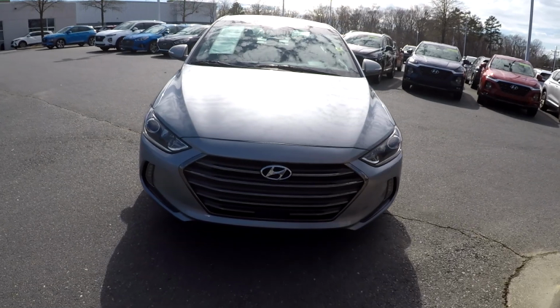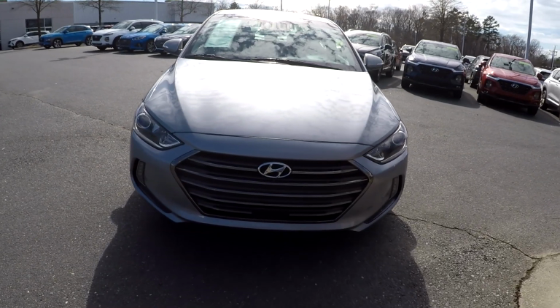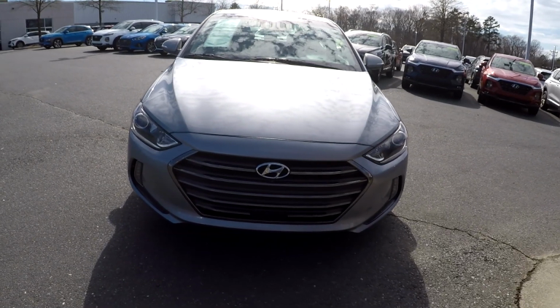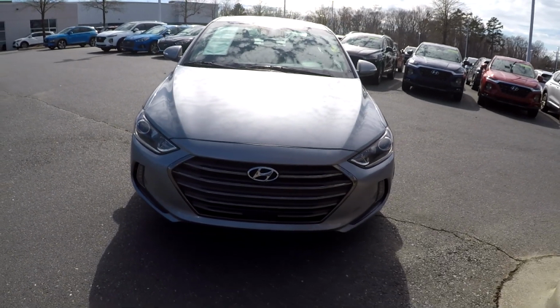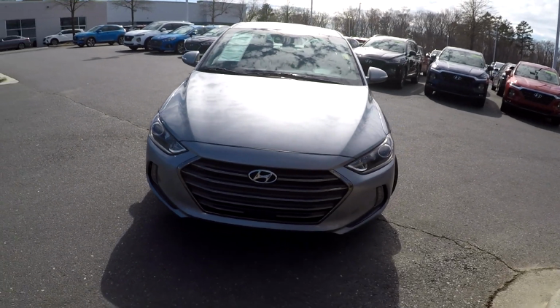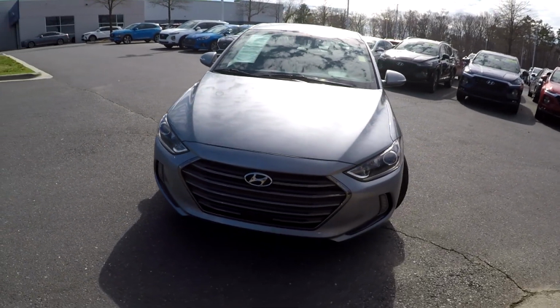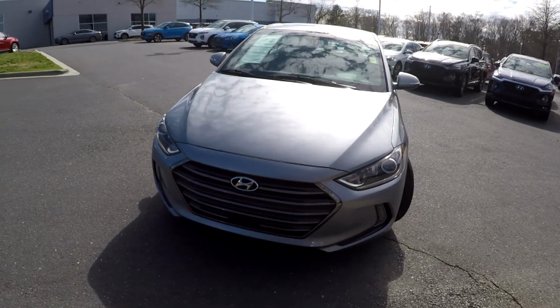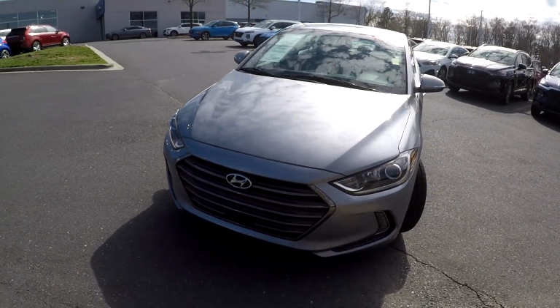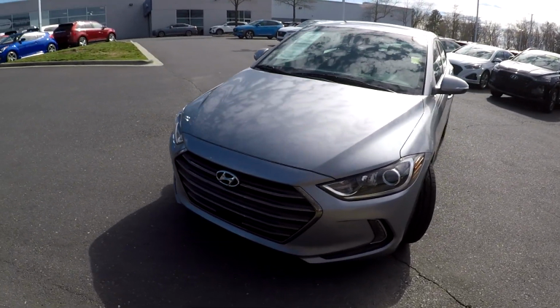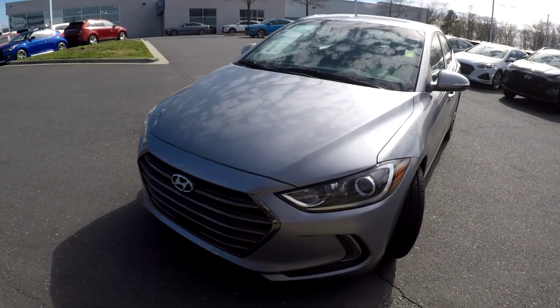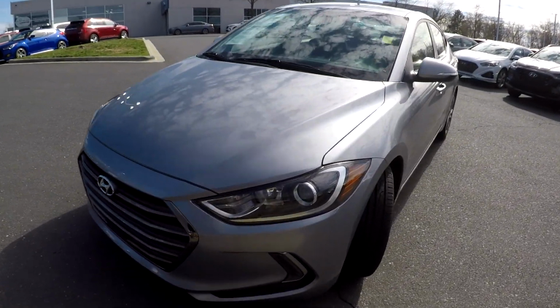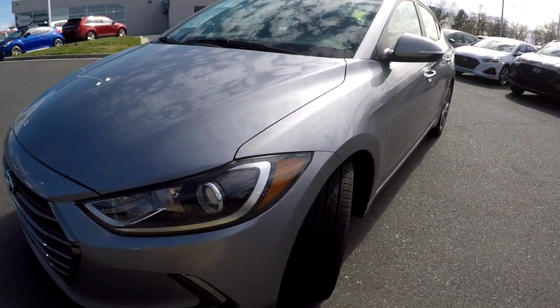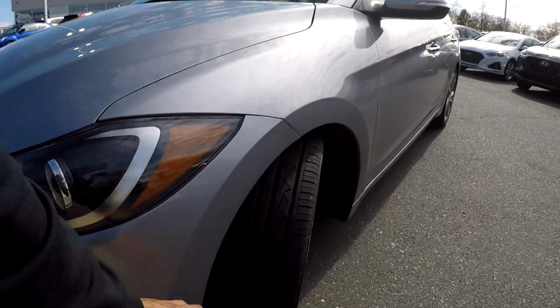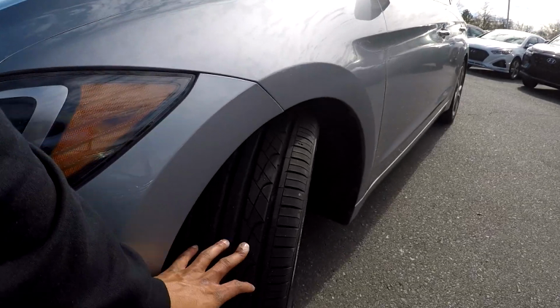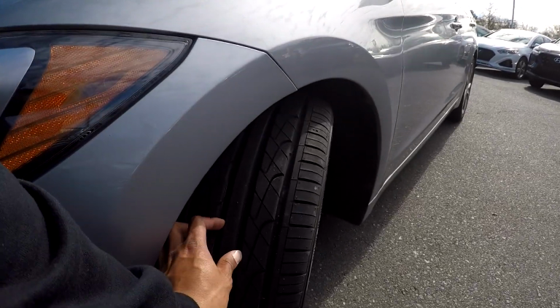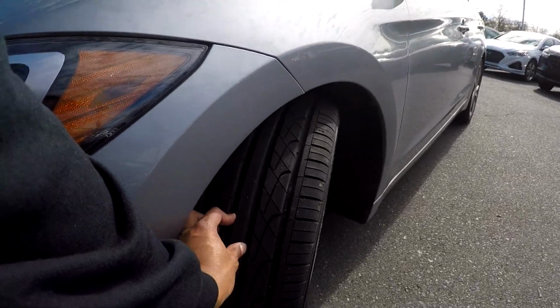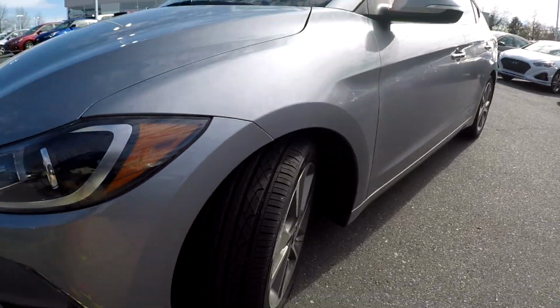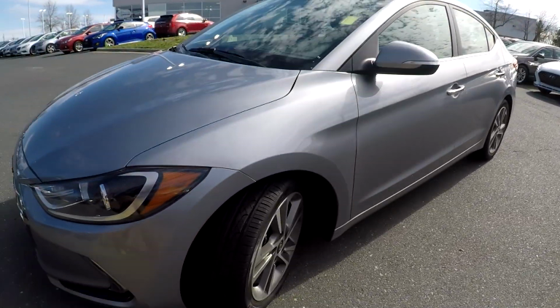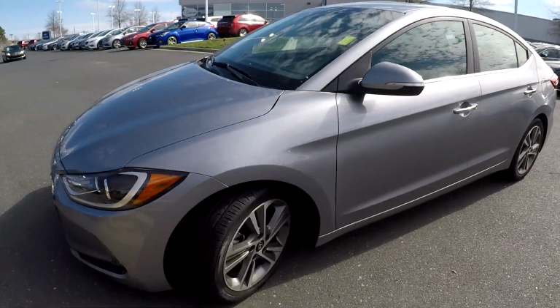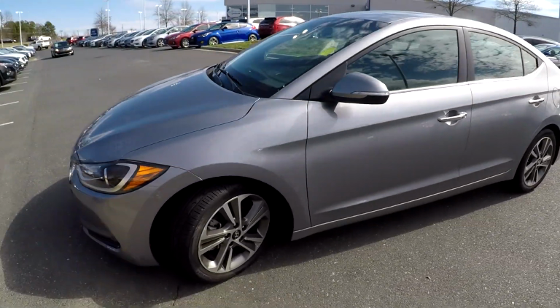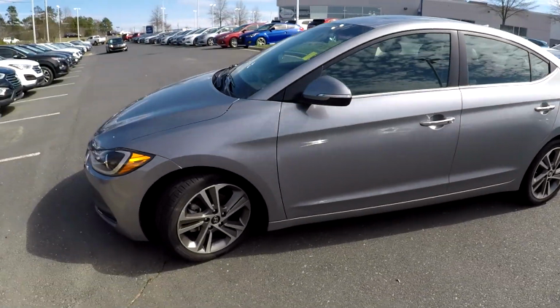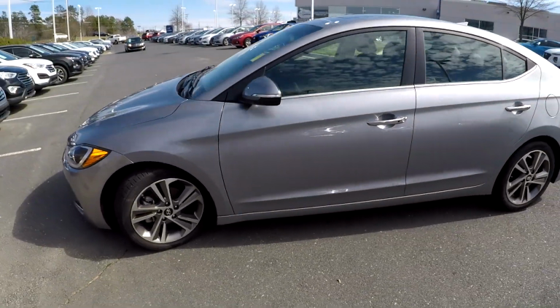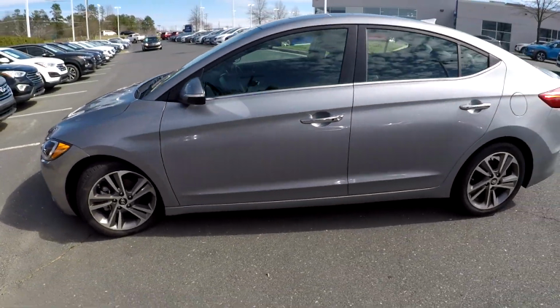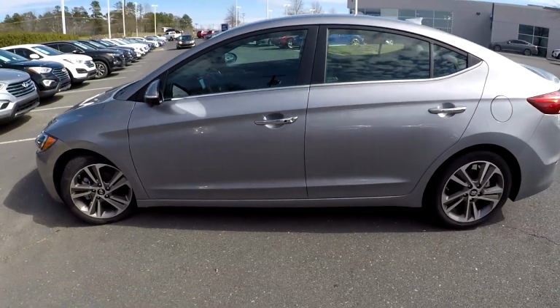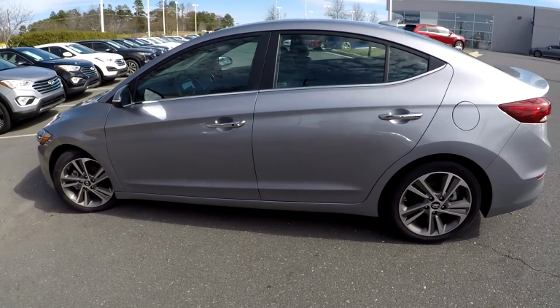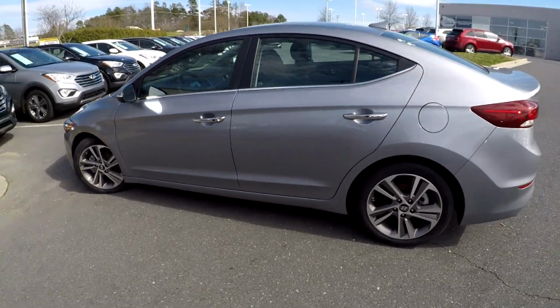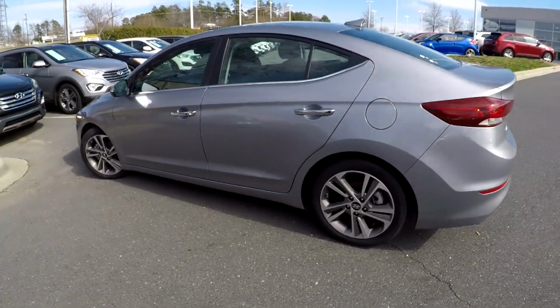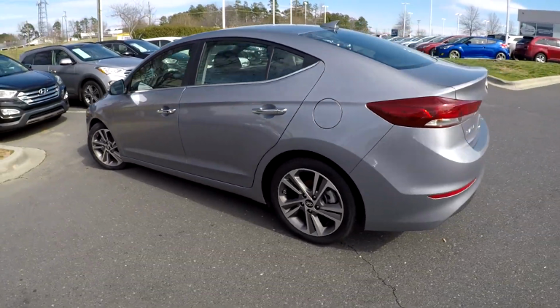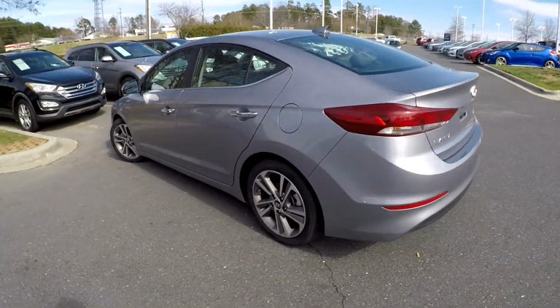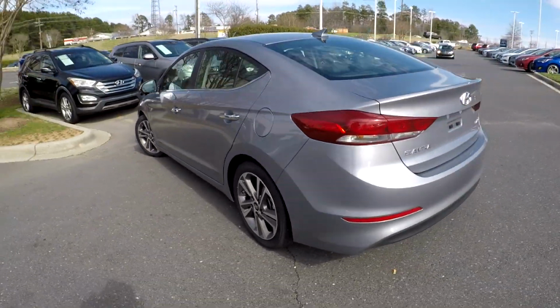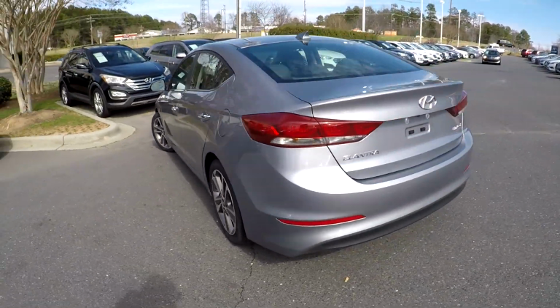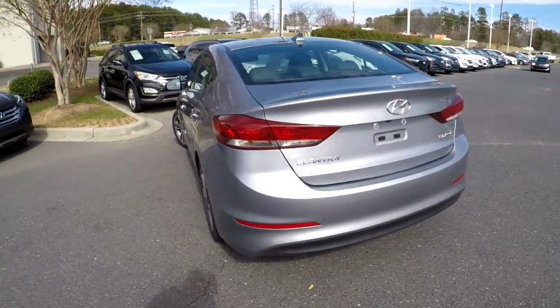Here you are today at Kefir Hyundai looking at a 2017 Hyundai Elantra. Going to come in here and check out these tires, looking for tread. Going to come back out and check around the rest of this car, looking for any major scratches, scrapes, dings, anything like that that may stand out.